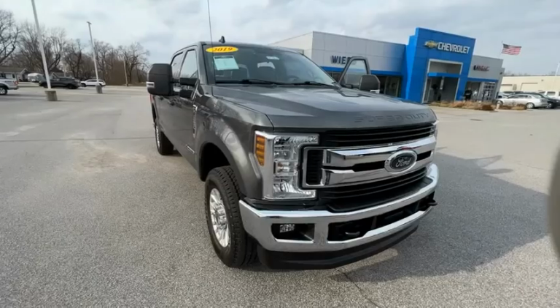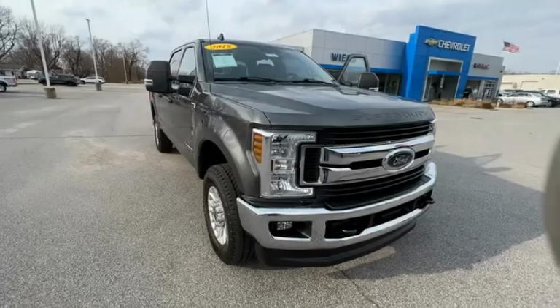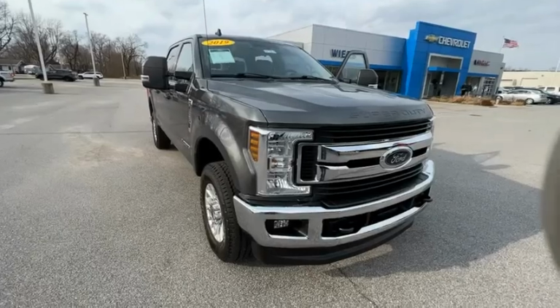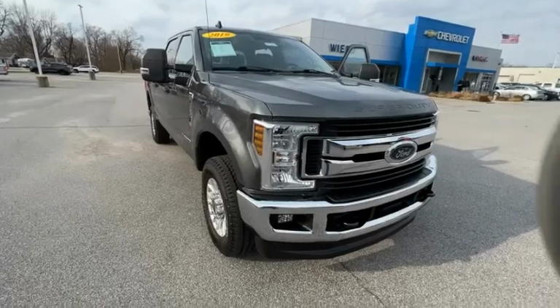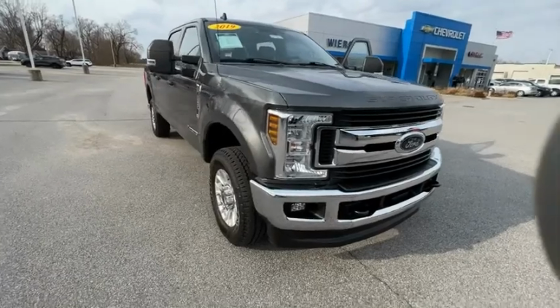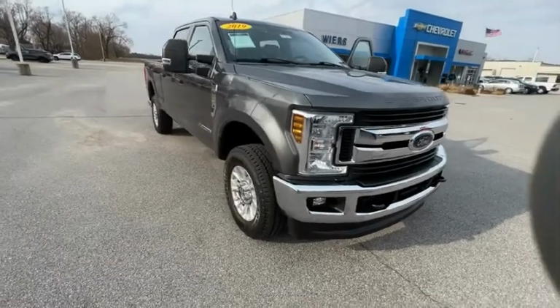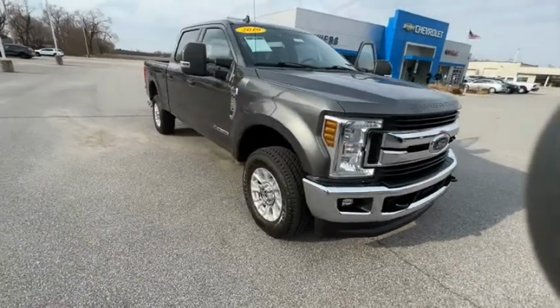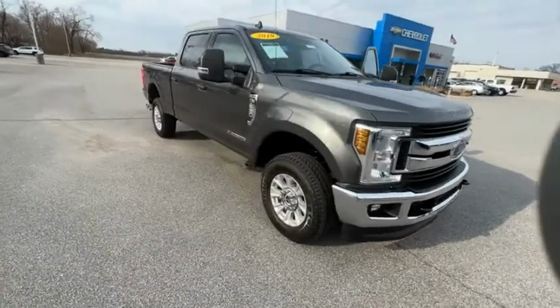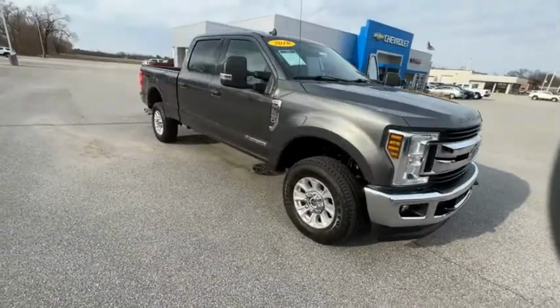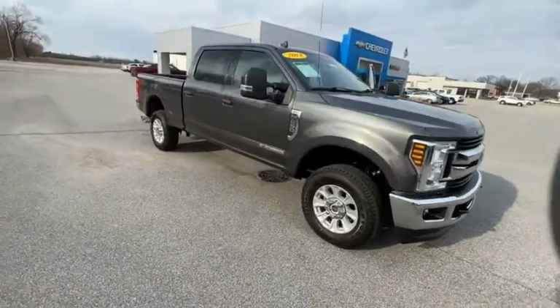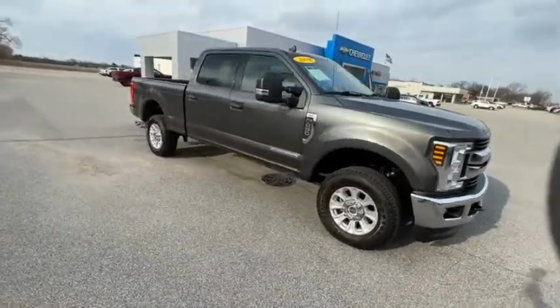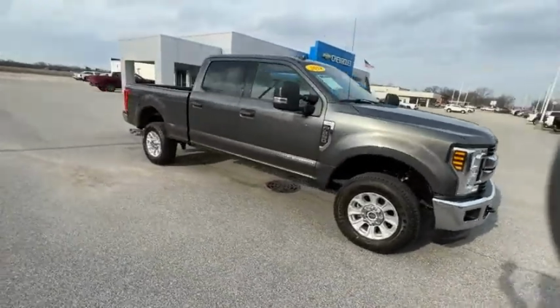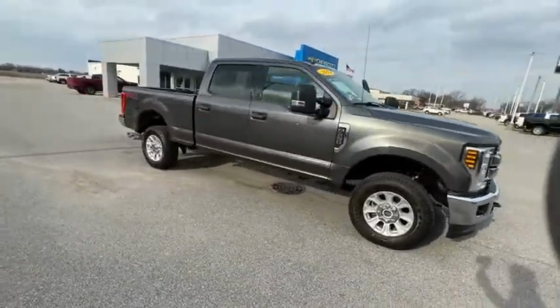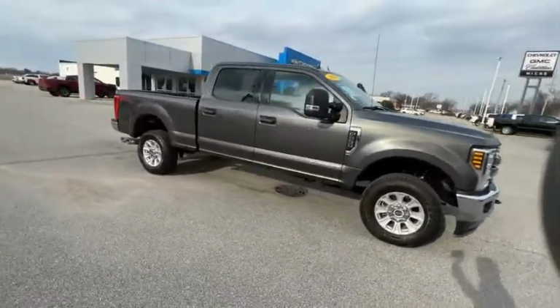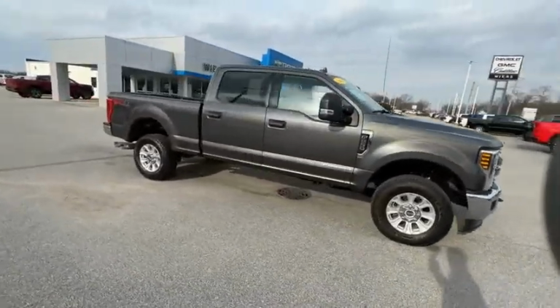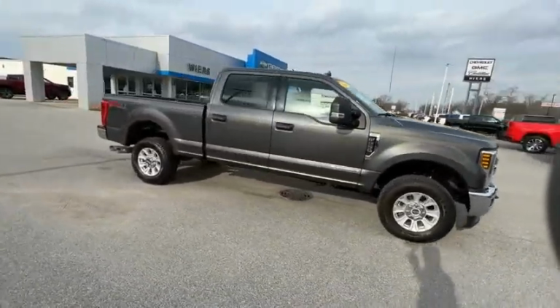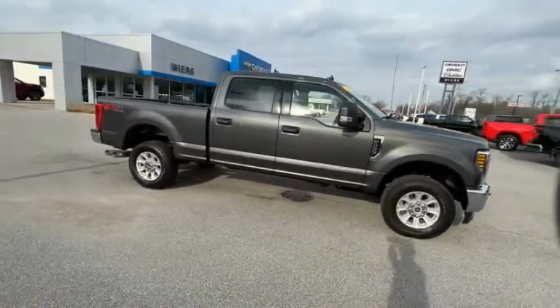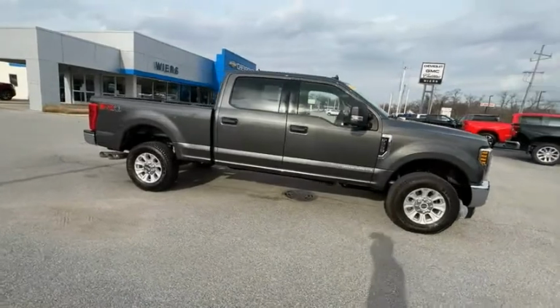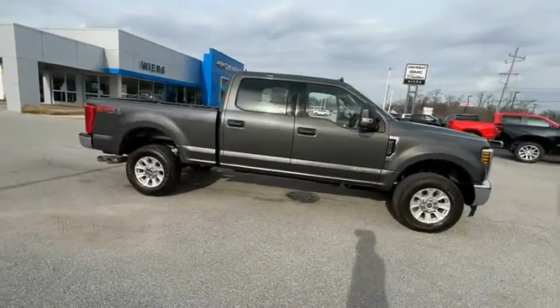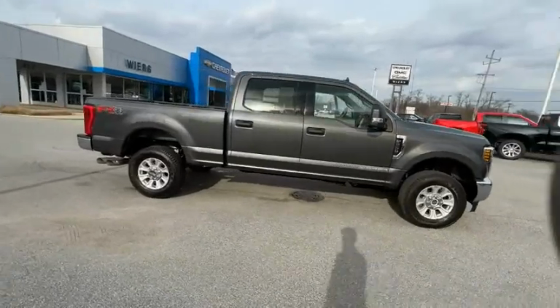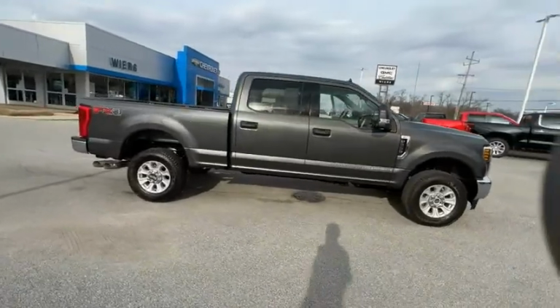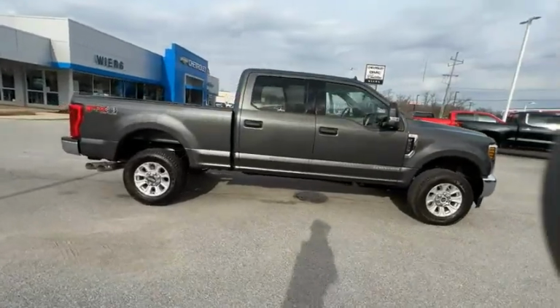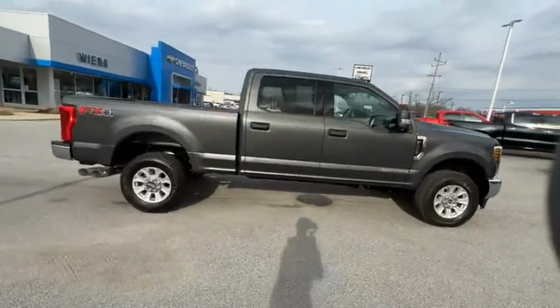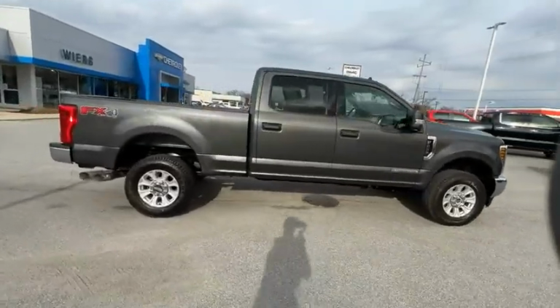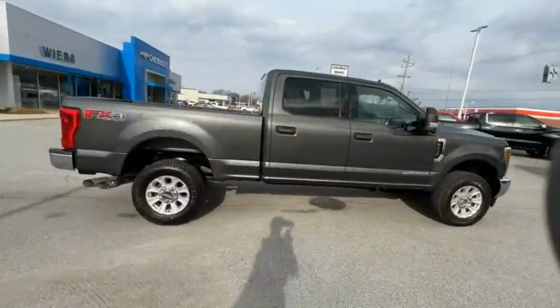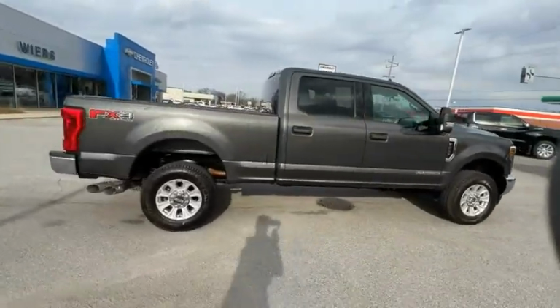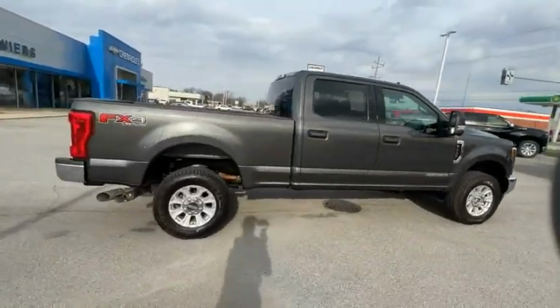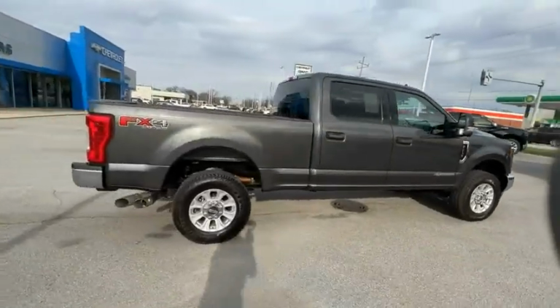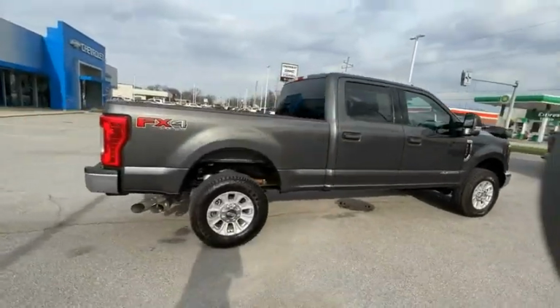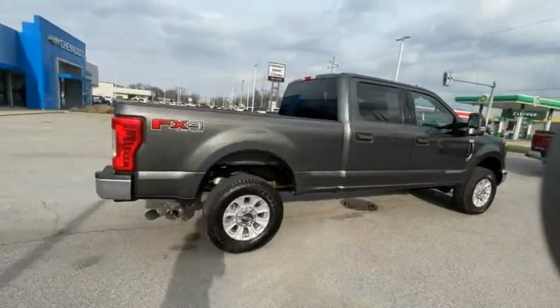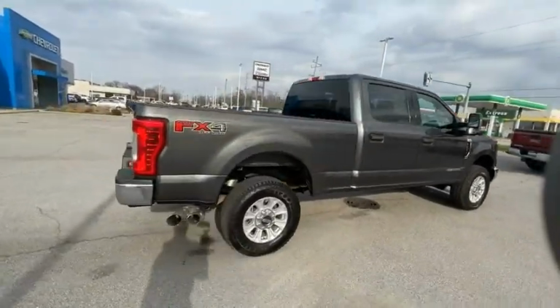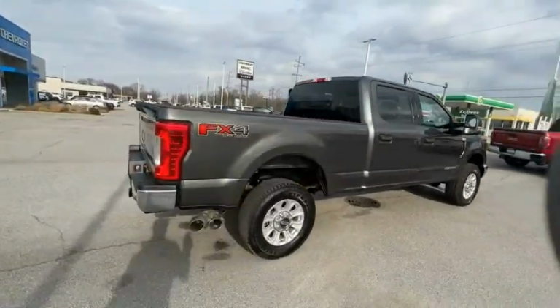You are going to love the 2019 F-250 Super Duty. Head-to-head fuel efficiency. Head-to-head towing. Head-to-head torque.